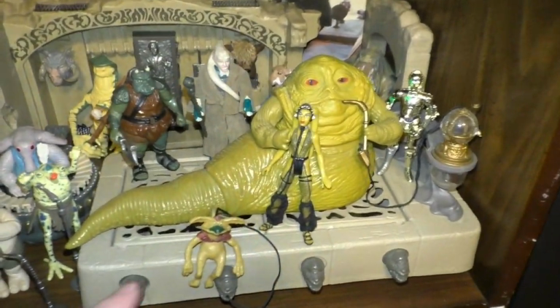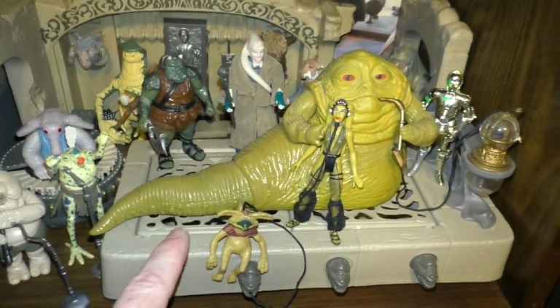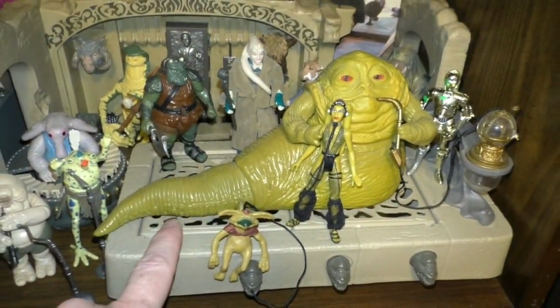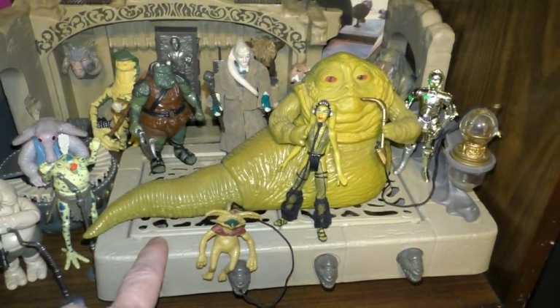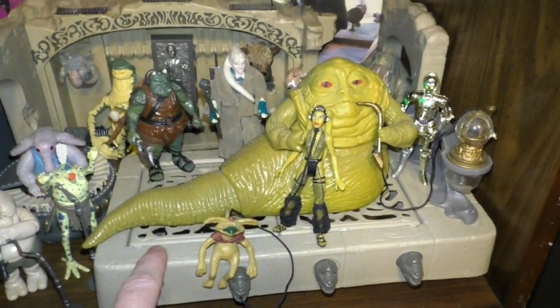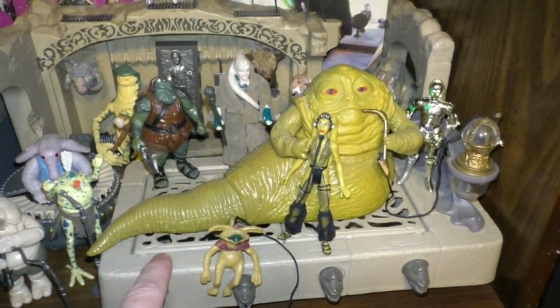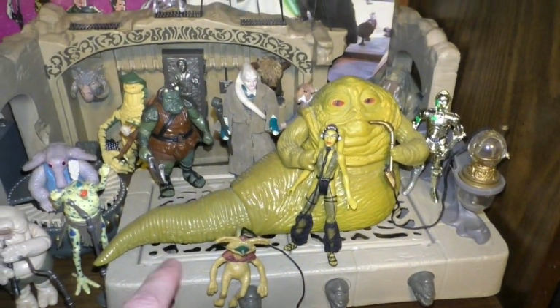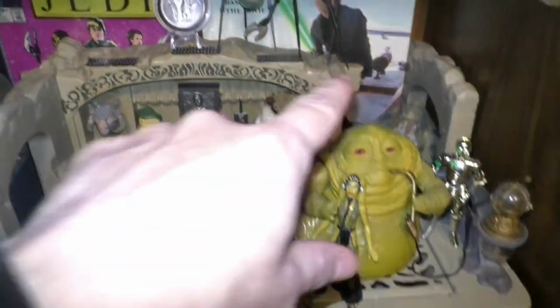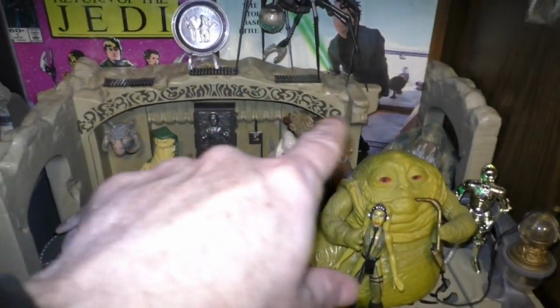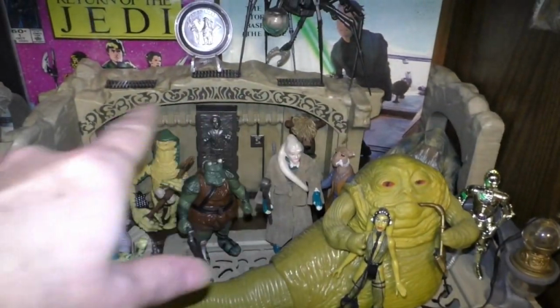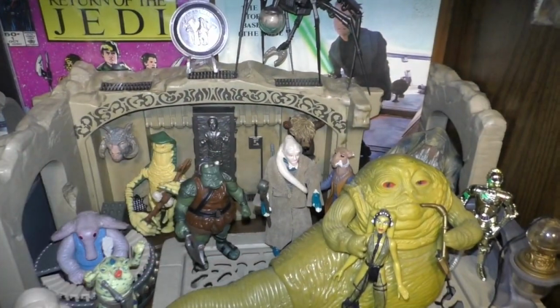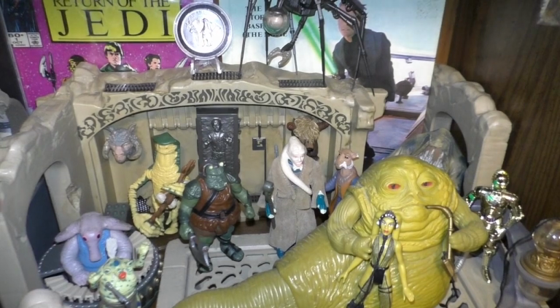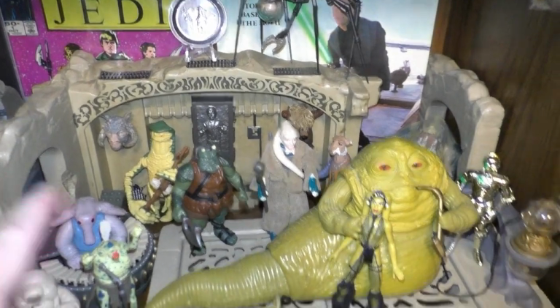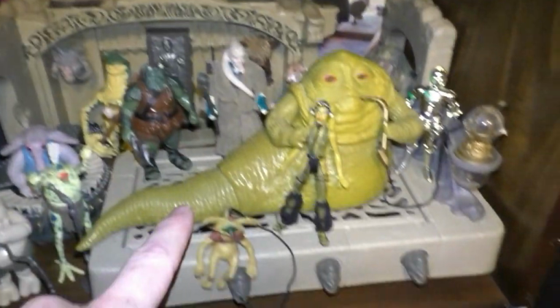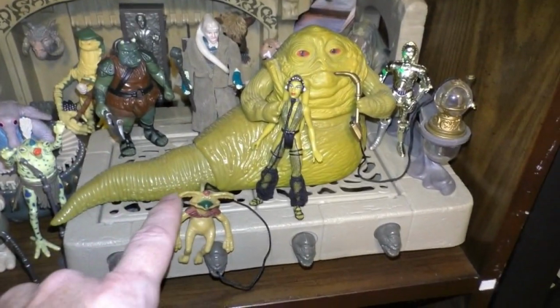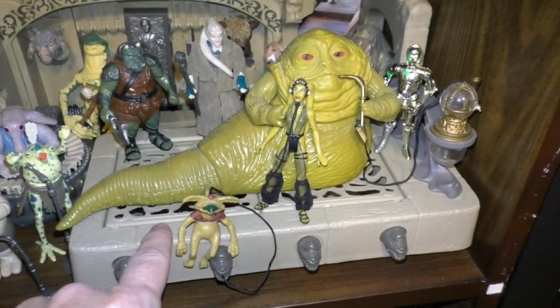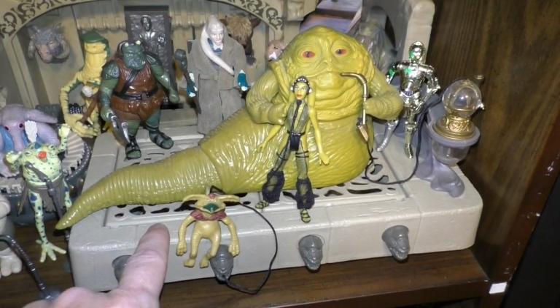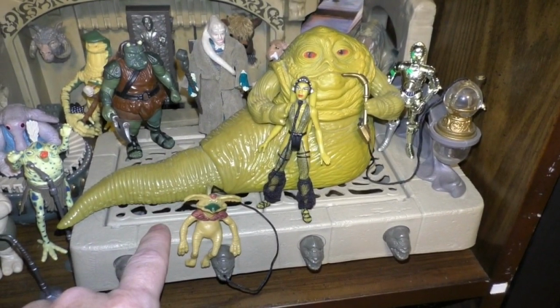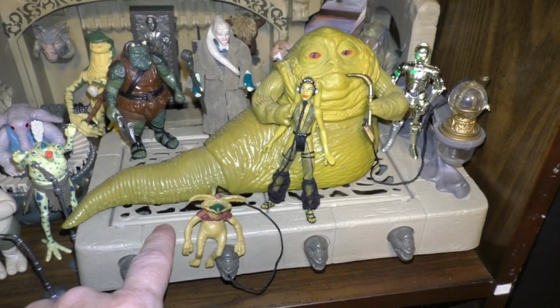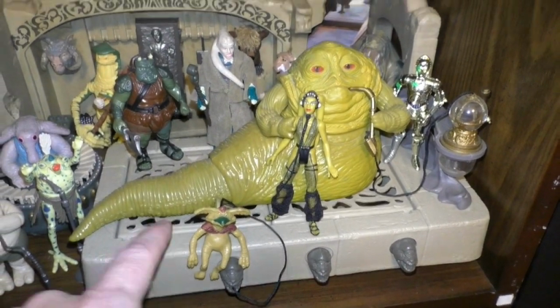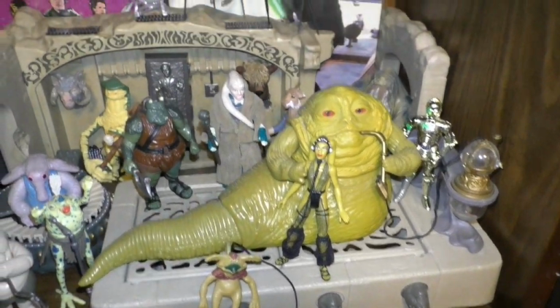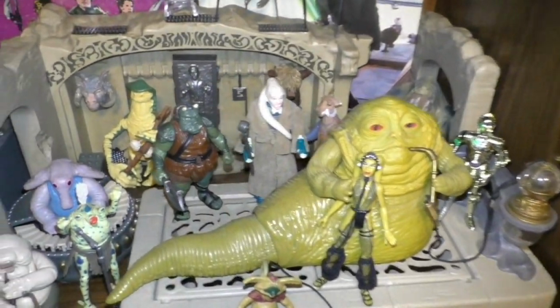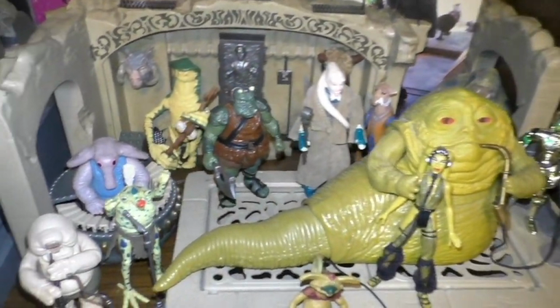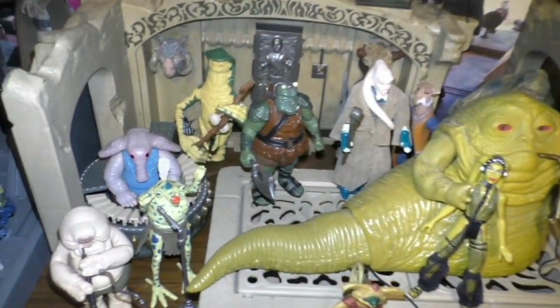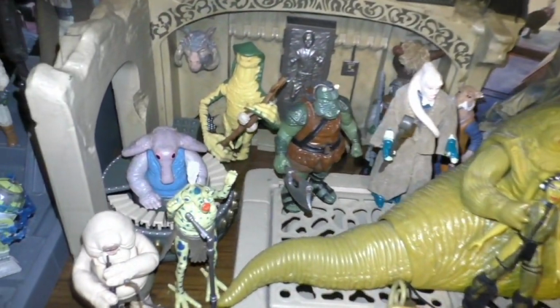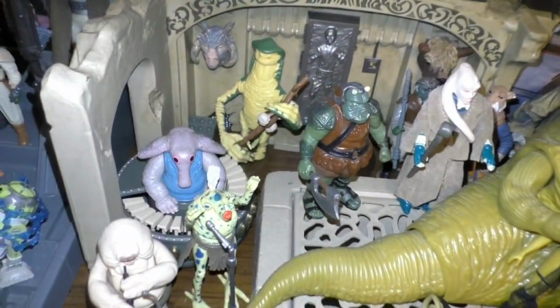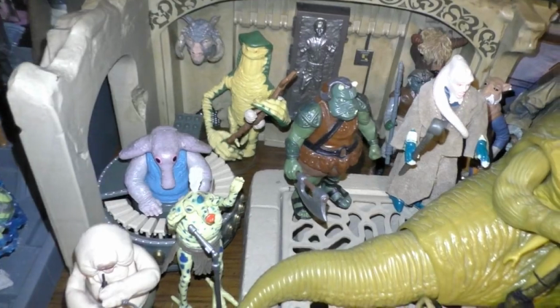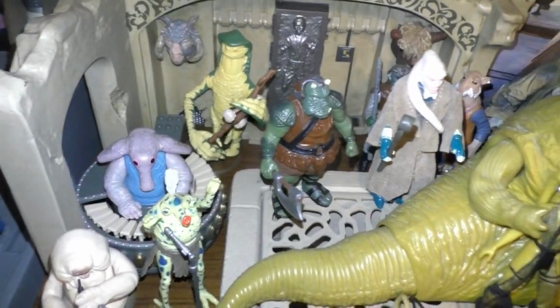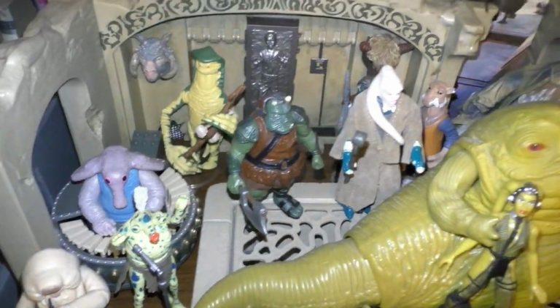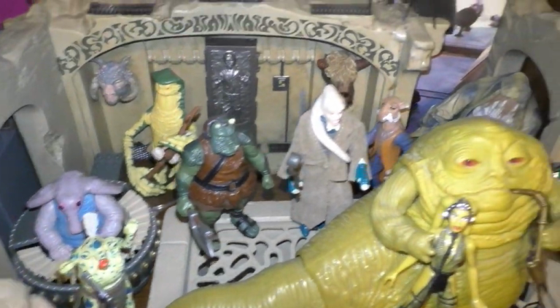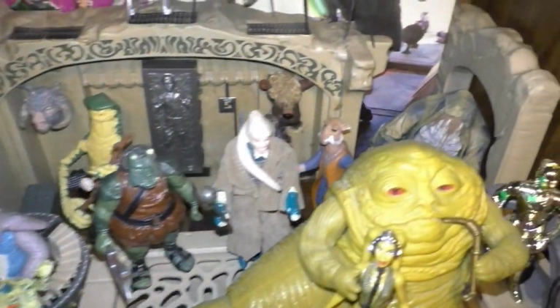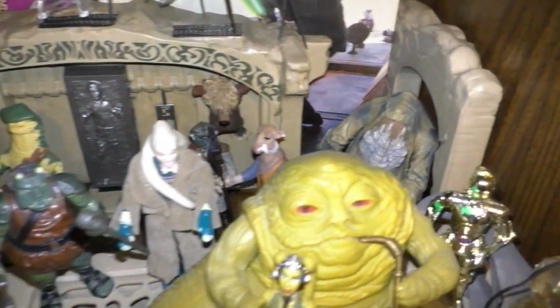And my original Jabba's playset with Jabba's Palace — this one I got back in the day, populated with all my vintage and current figures.